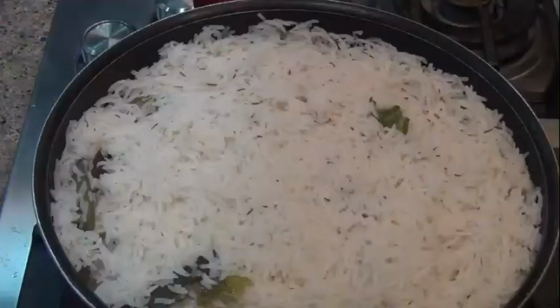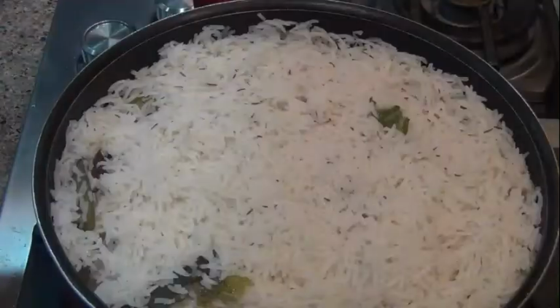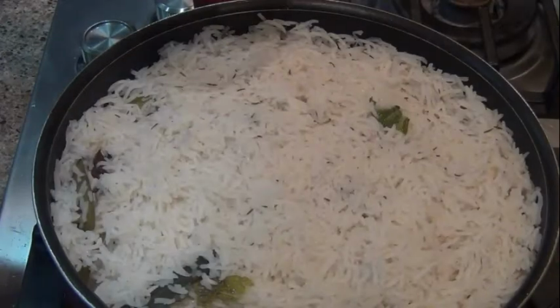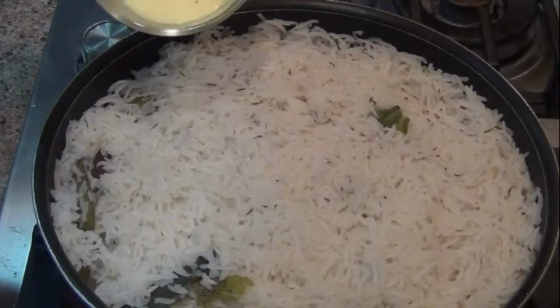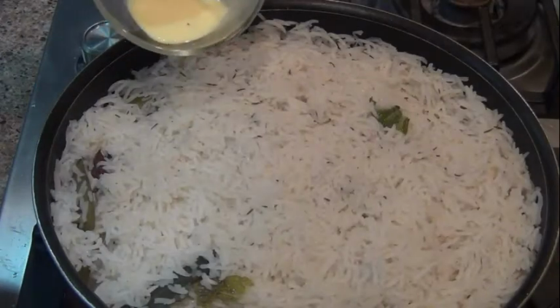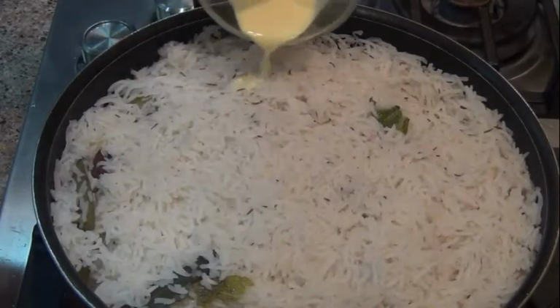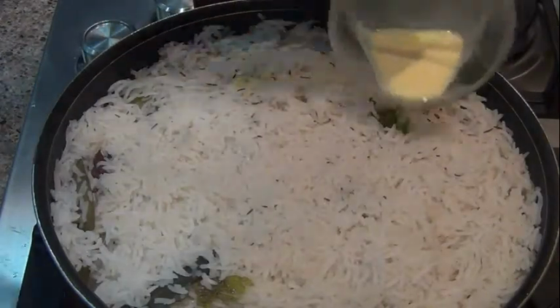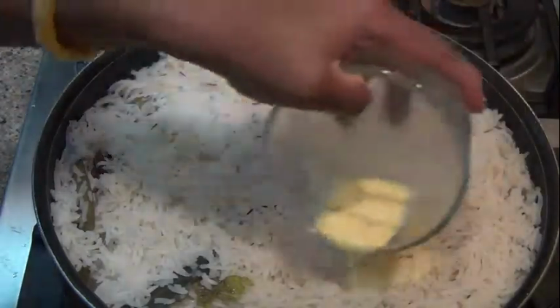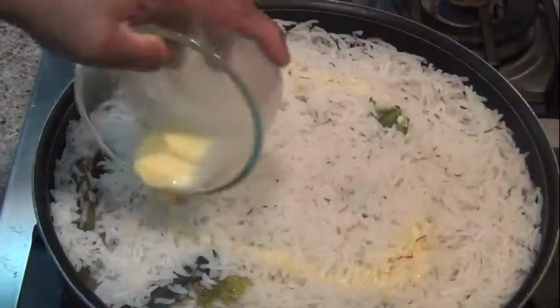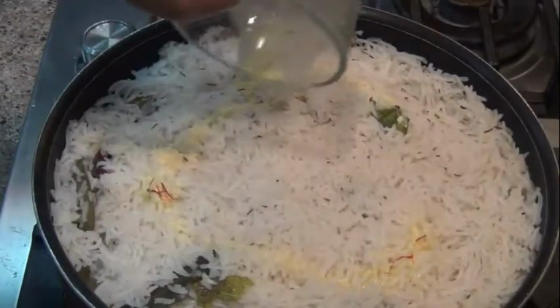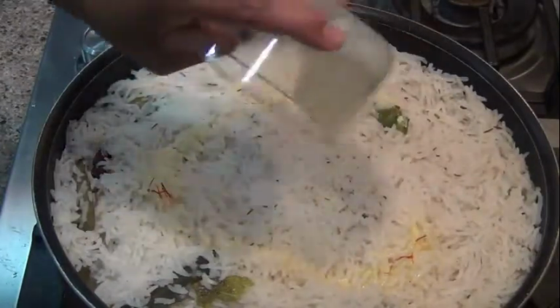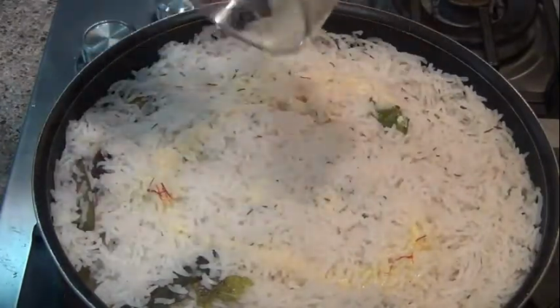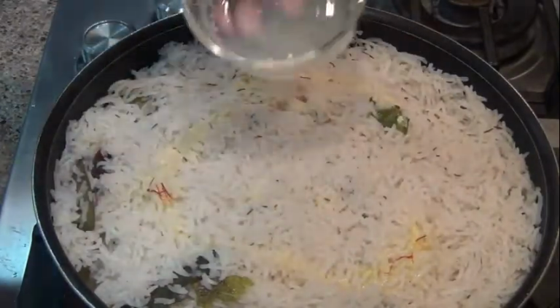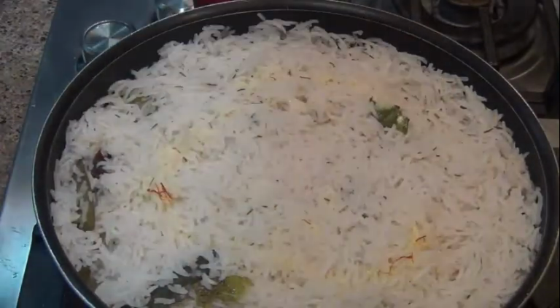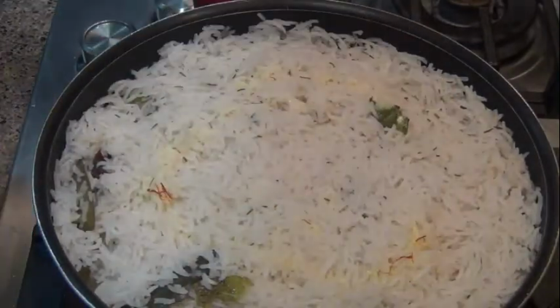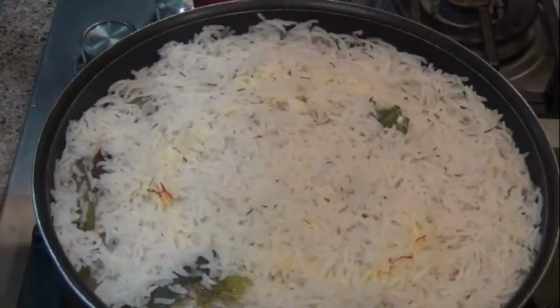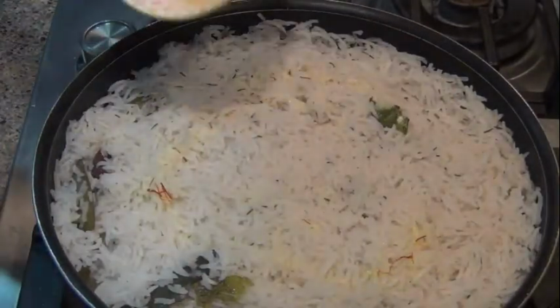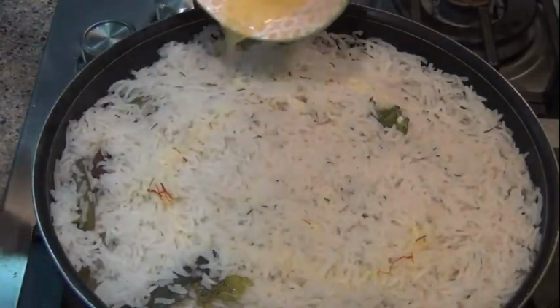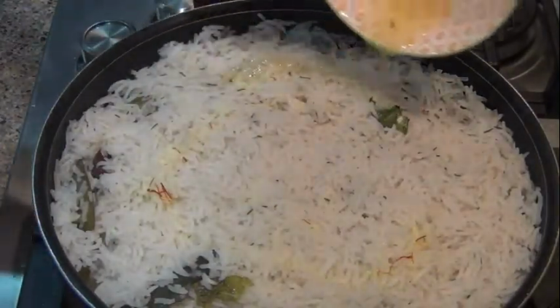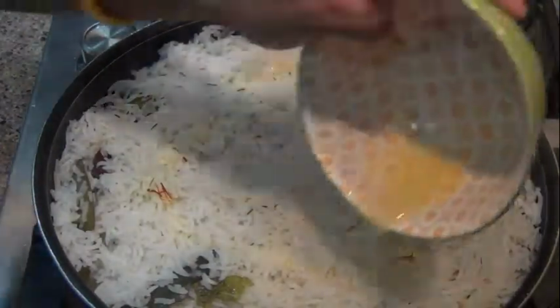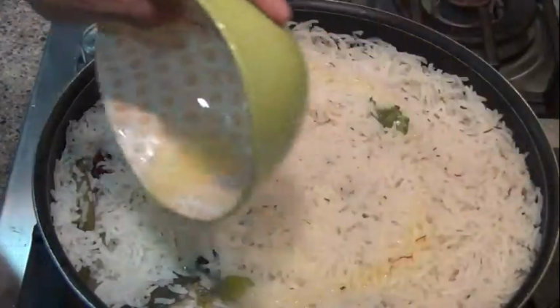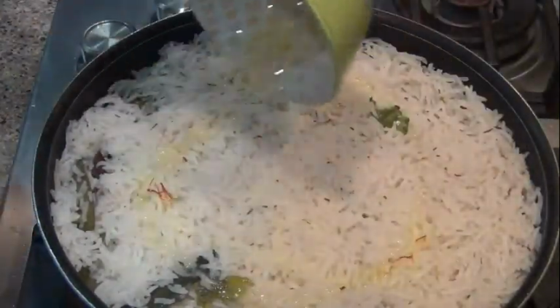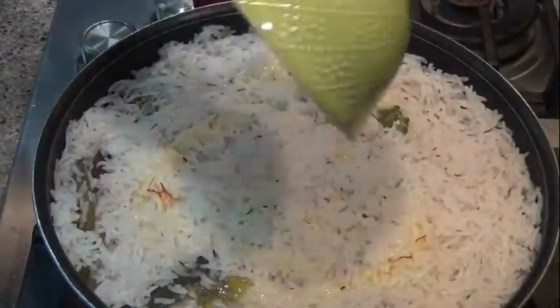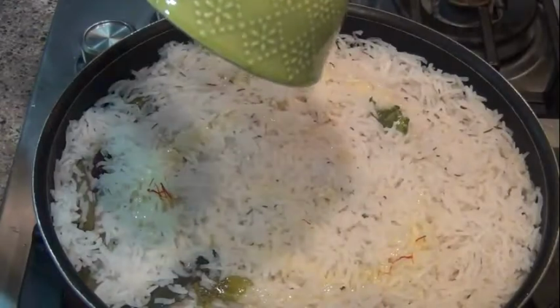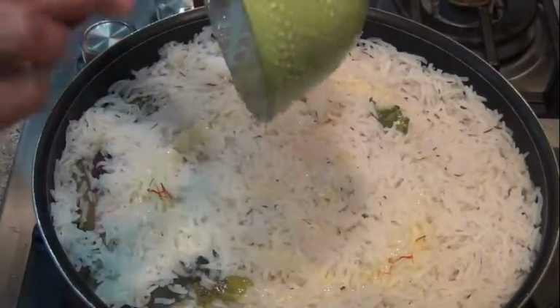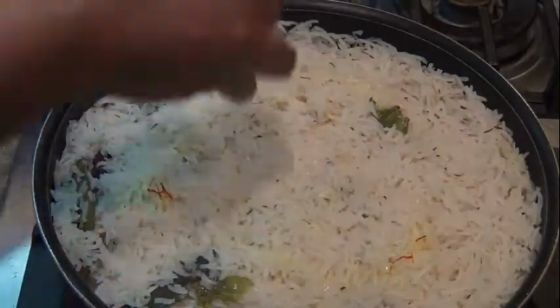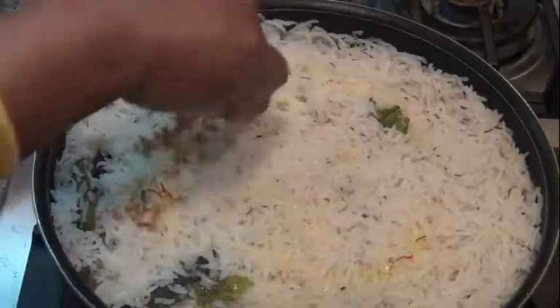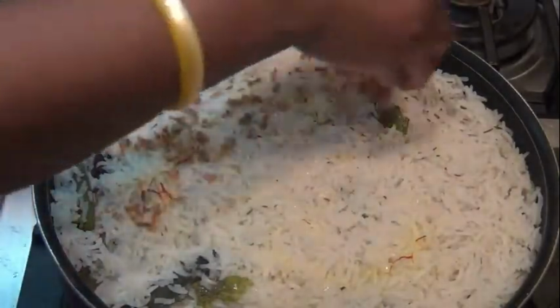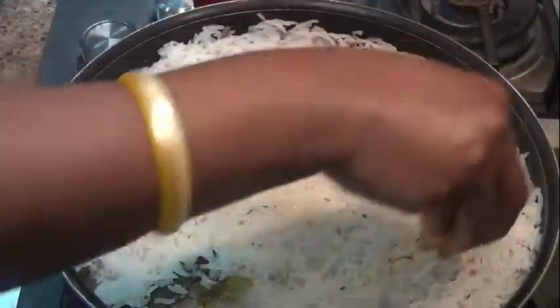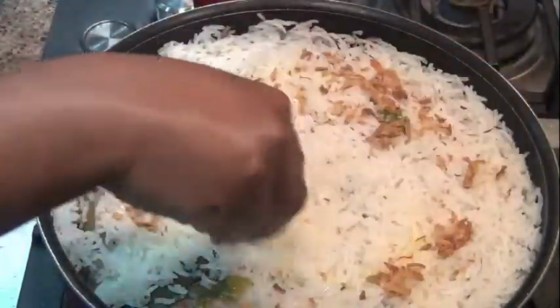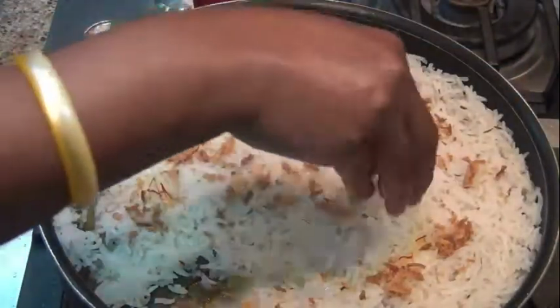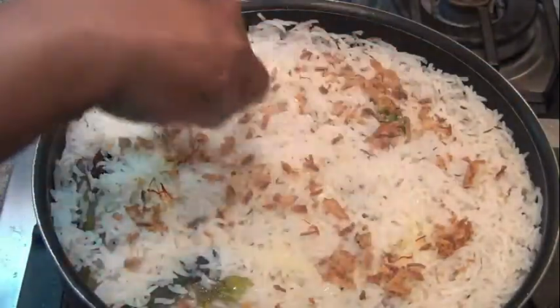Spread the saffron on the next layer. Spread the saffron on the second plate. Then add the fresh onion to the next plate.